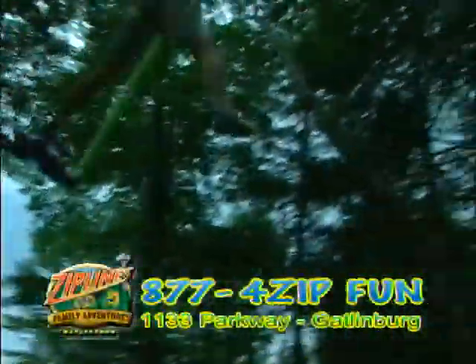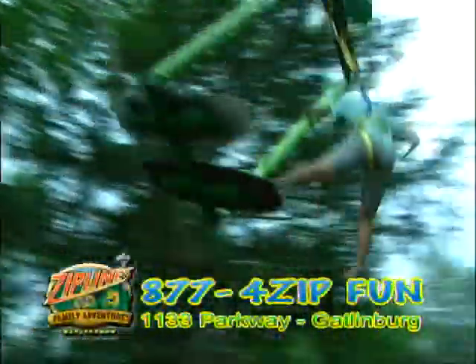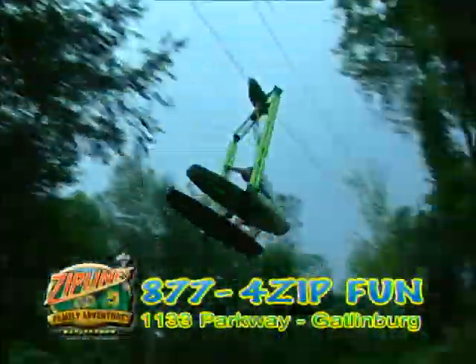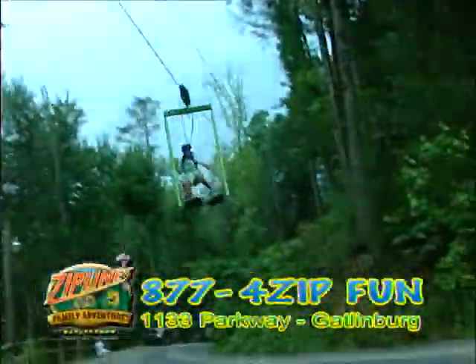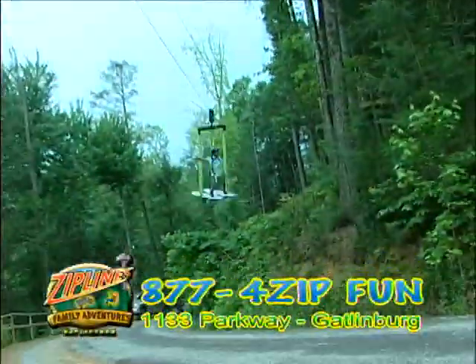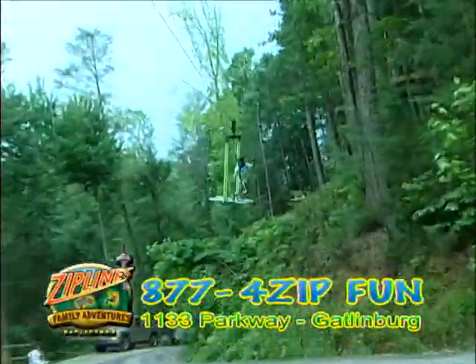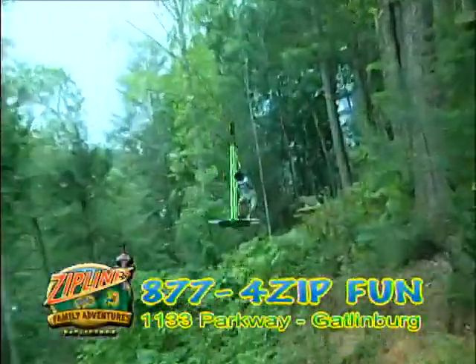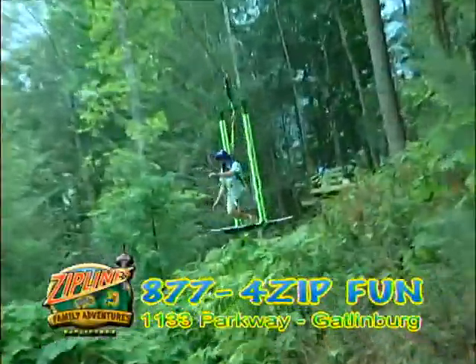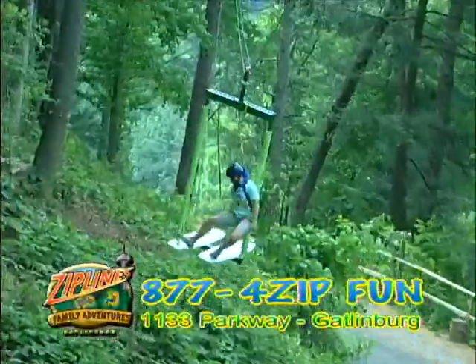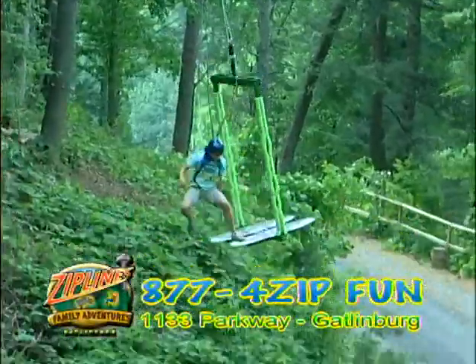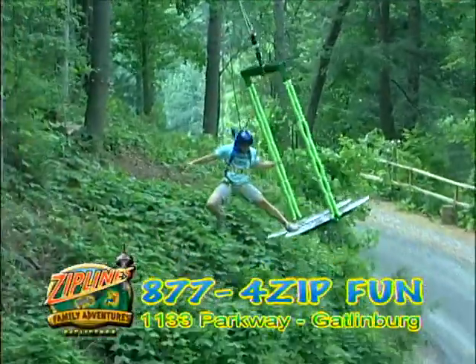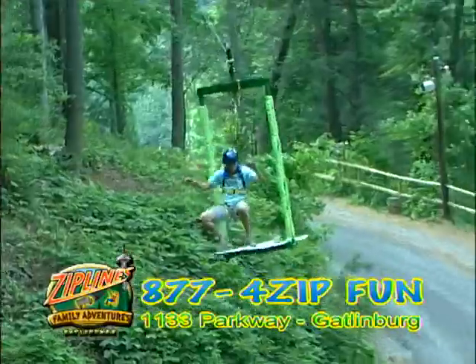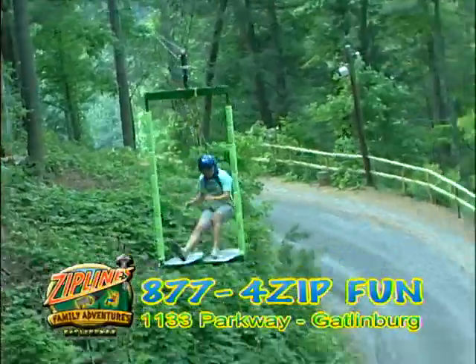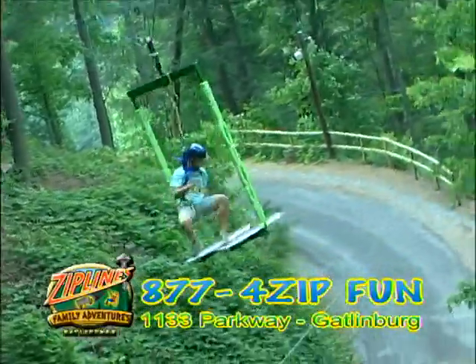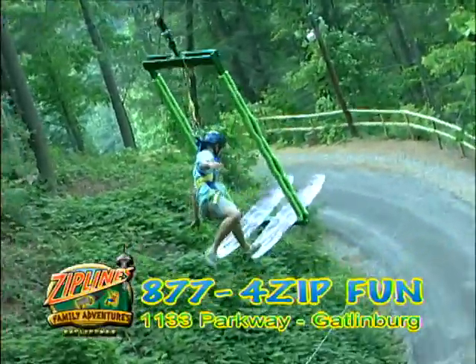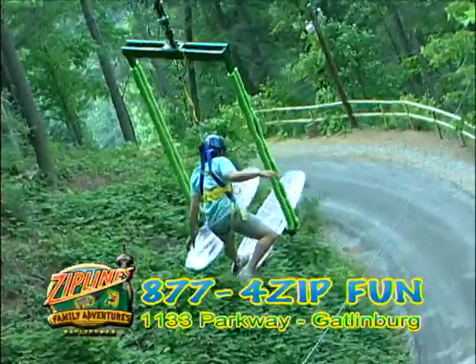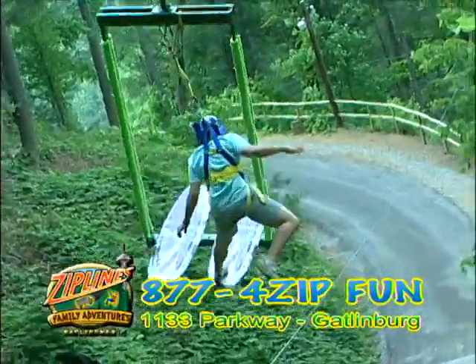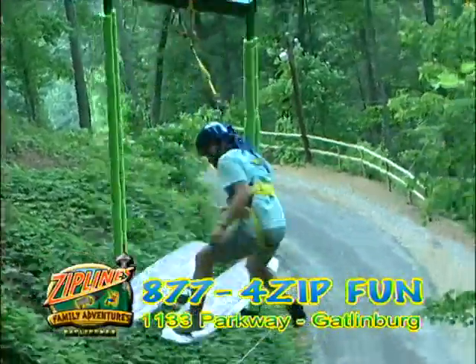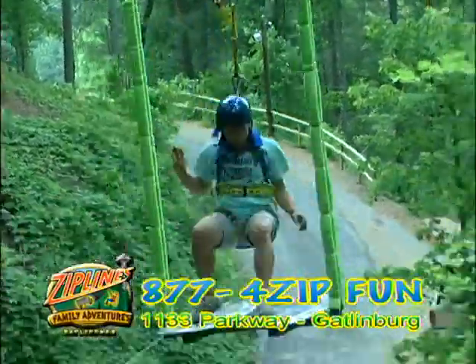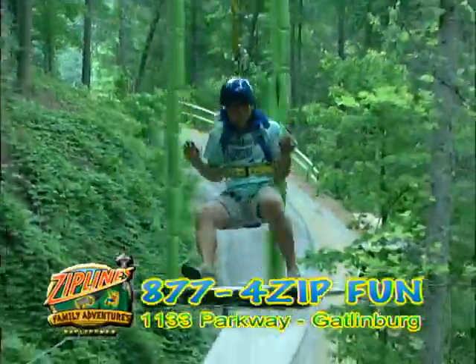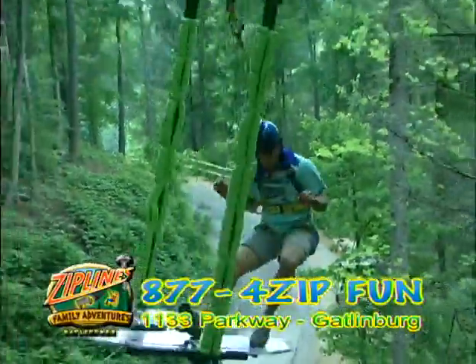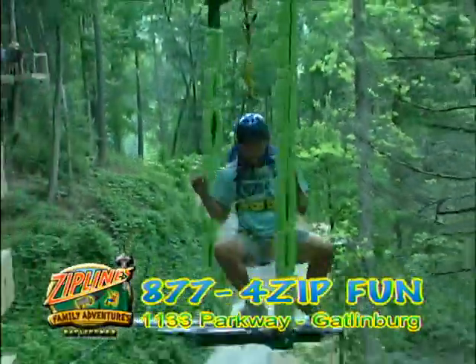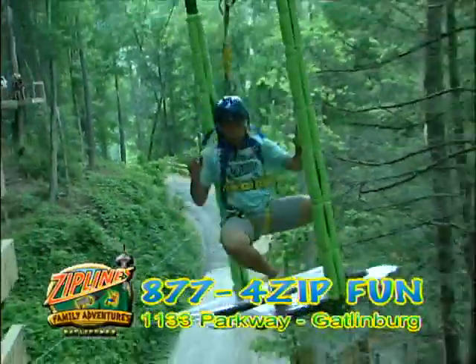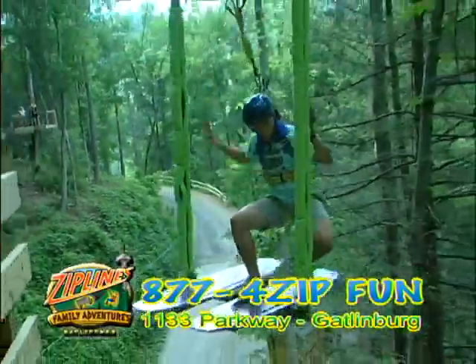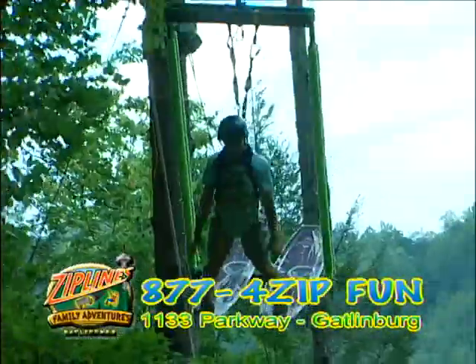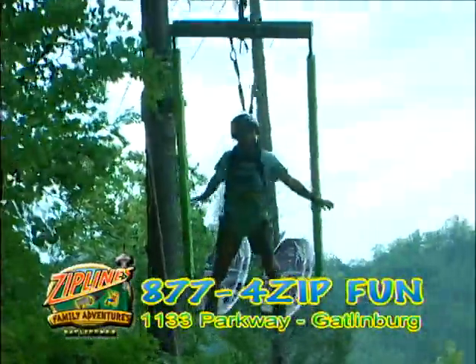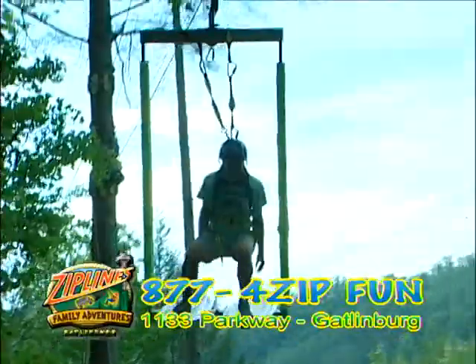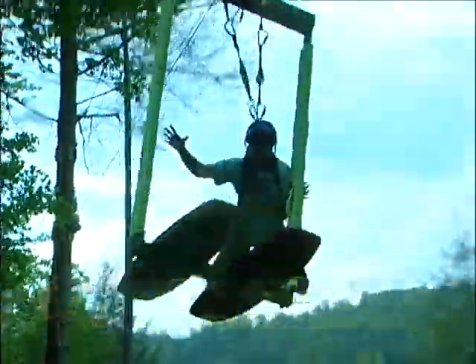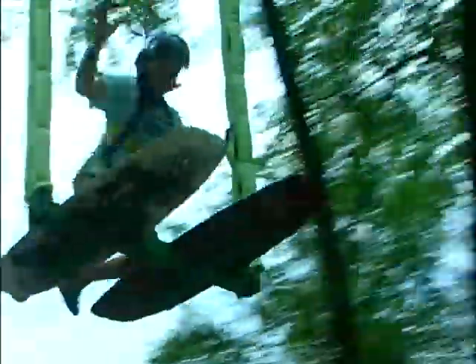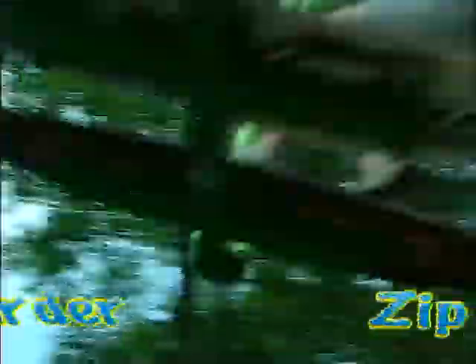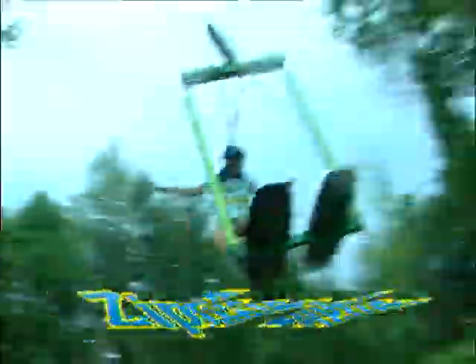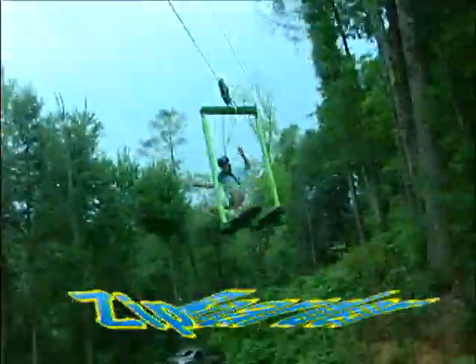Now, at Gatlinburg Zipline Family Adventure, be among the first to ride the world's only all-new Zip Border. Test your balancing skills as you glide, spin, twirl, and rocket through the trees.